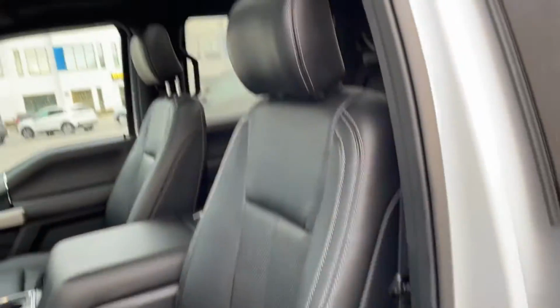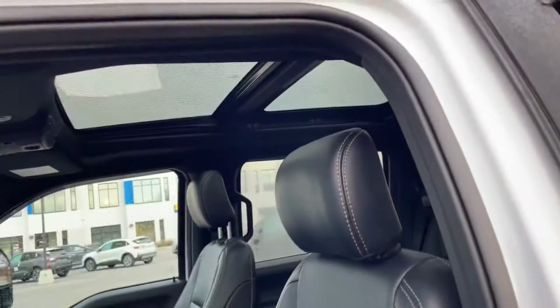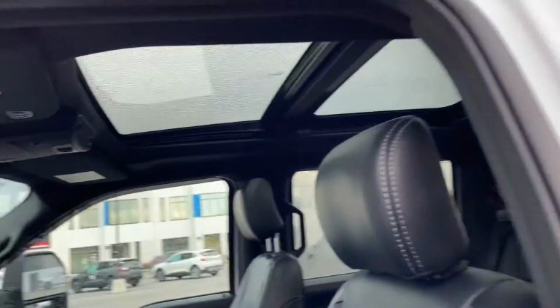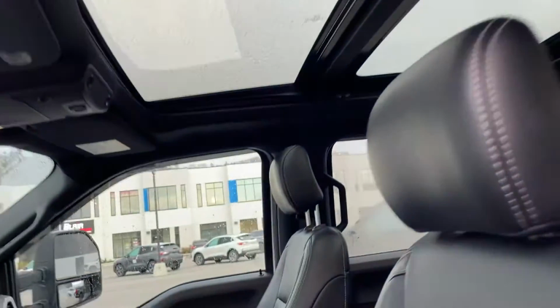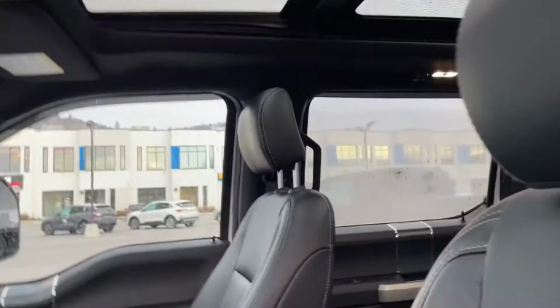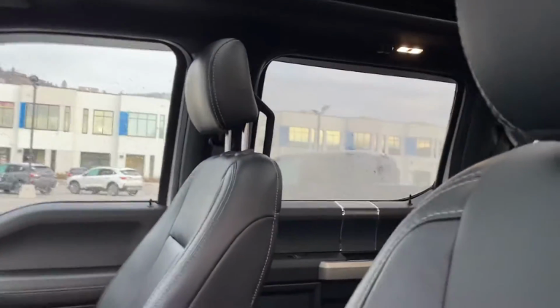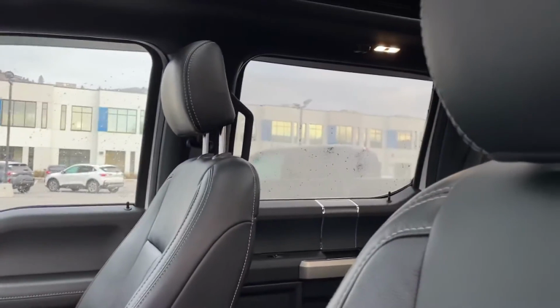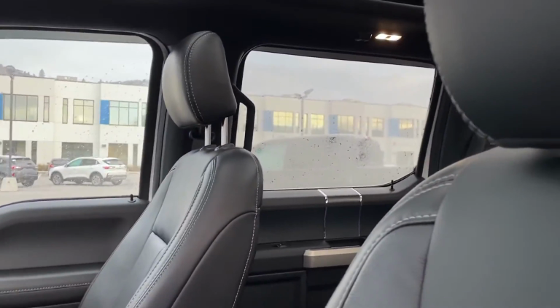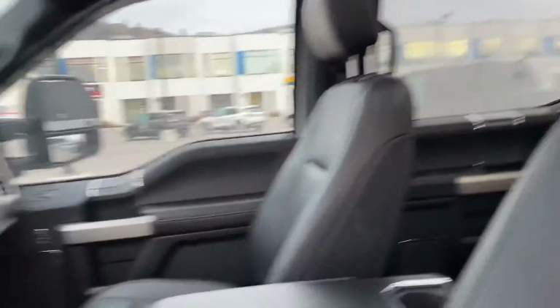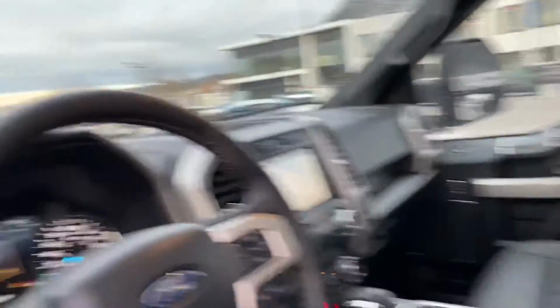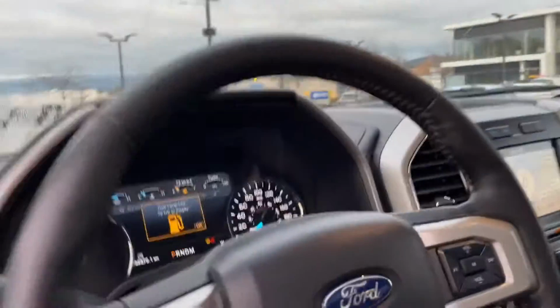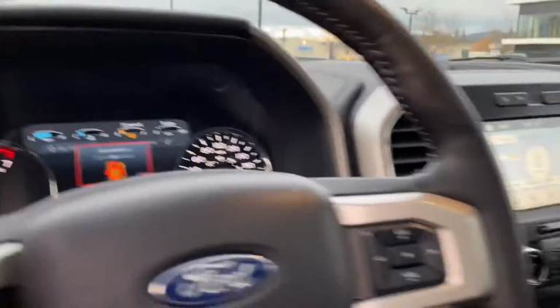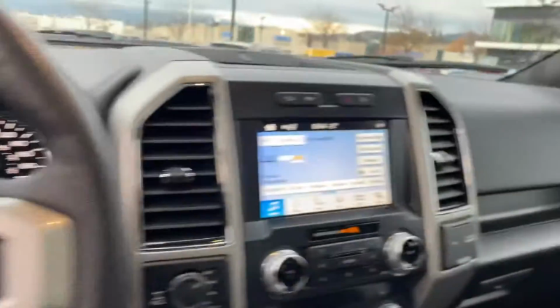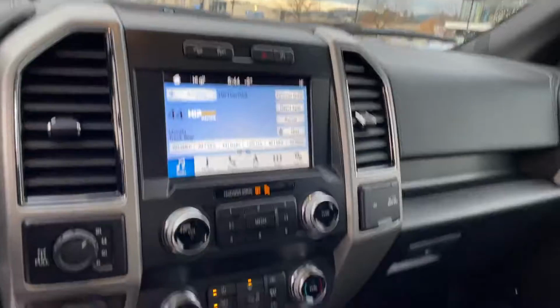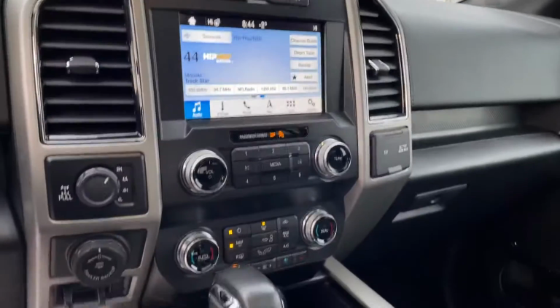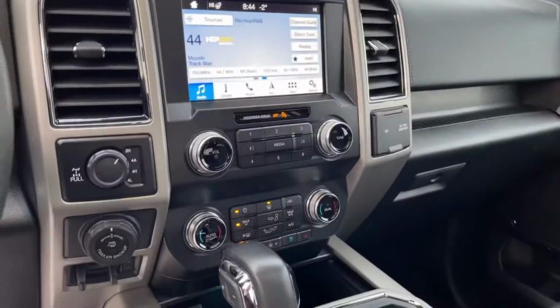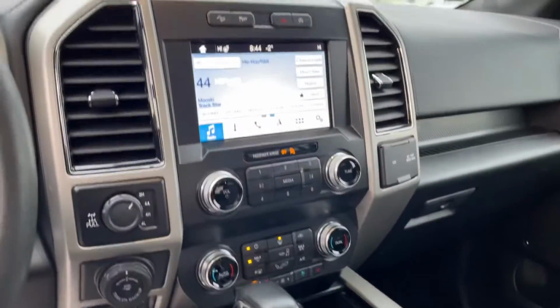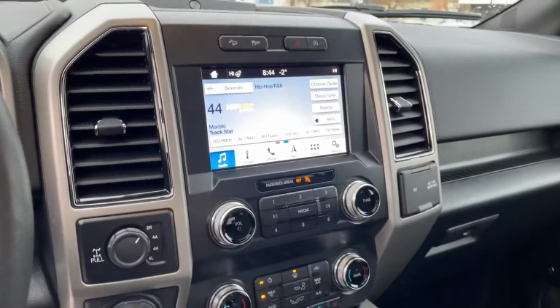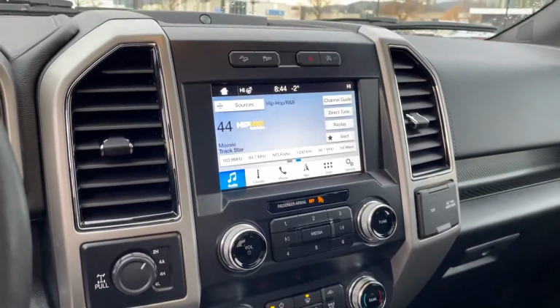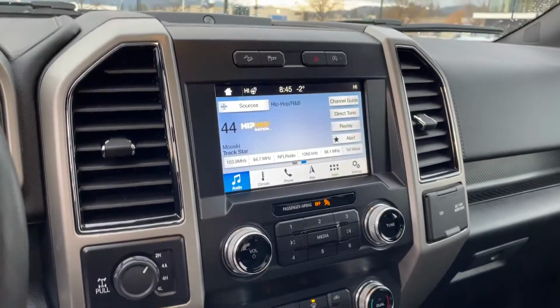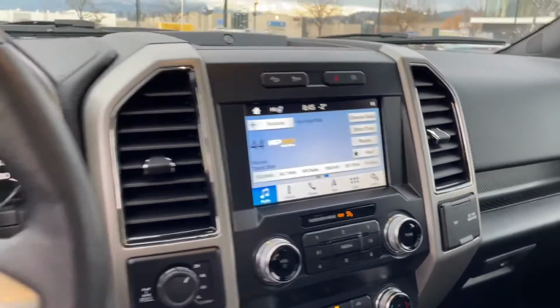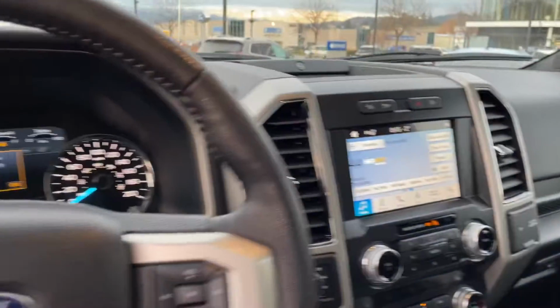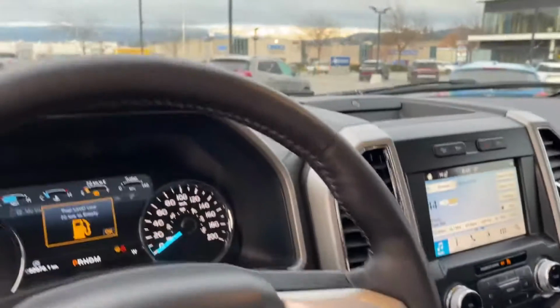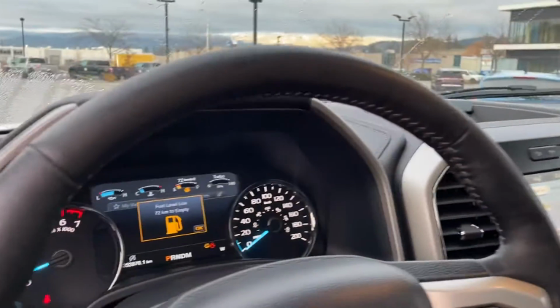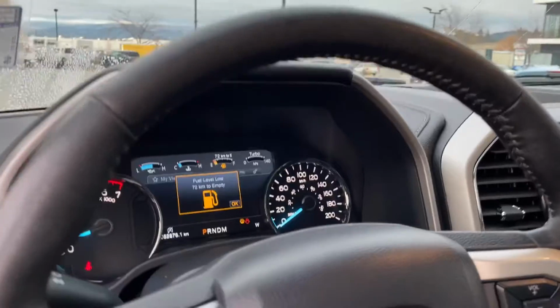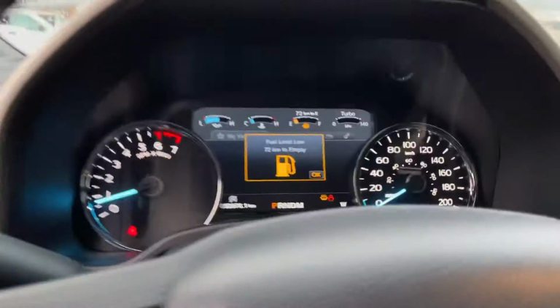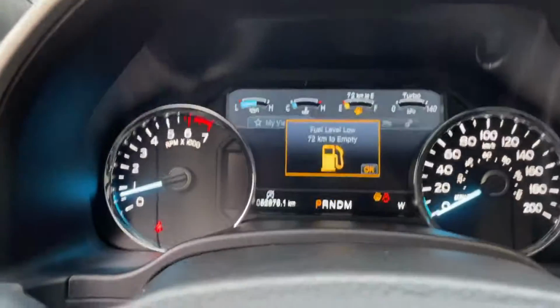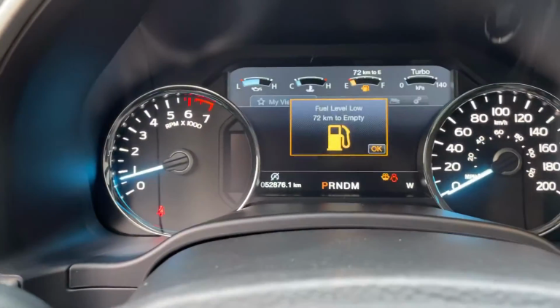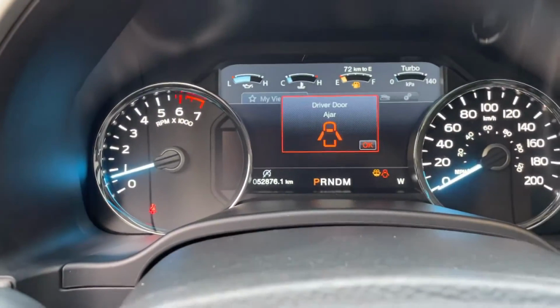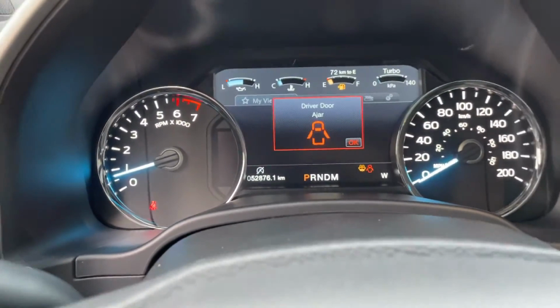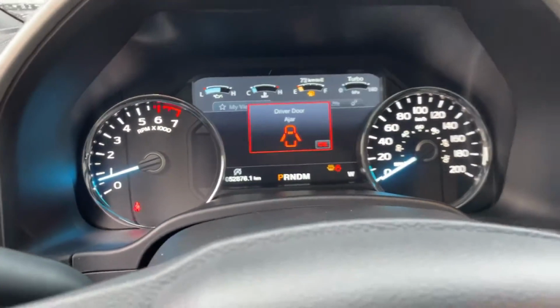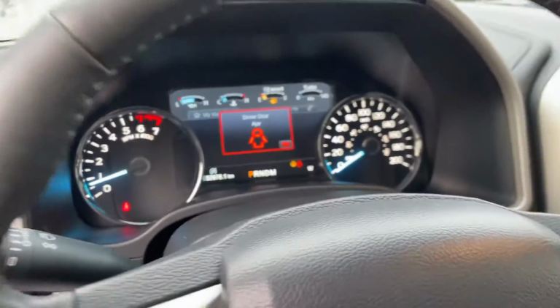Full leather interior, this one's got the panoramic sunroof. Full heated seats, cooled seats, heated steering wheel, B&O sound system. It's got 52,876 kilometers.